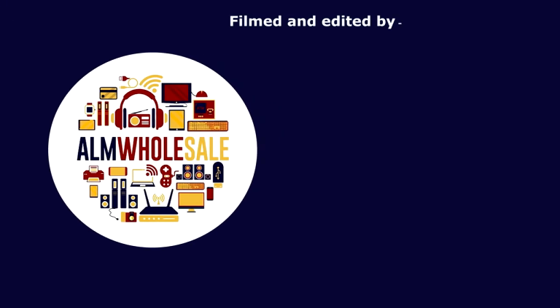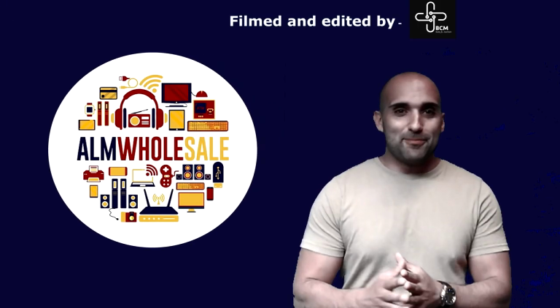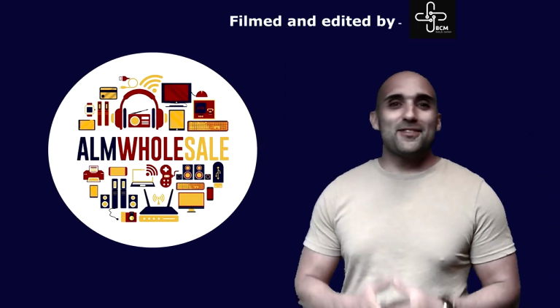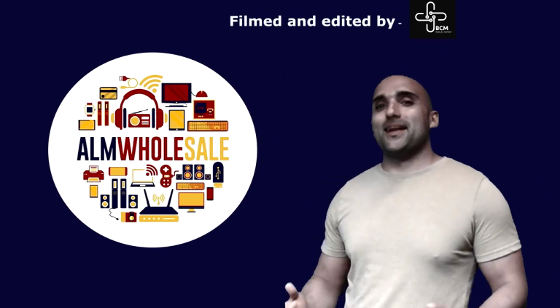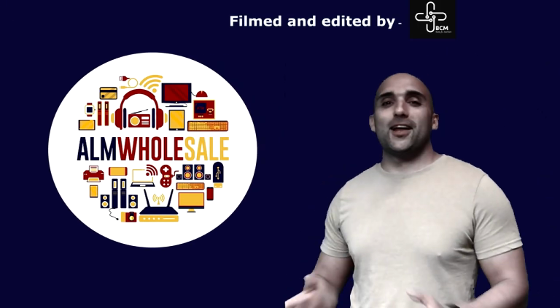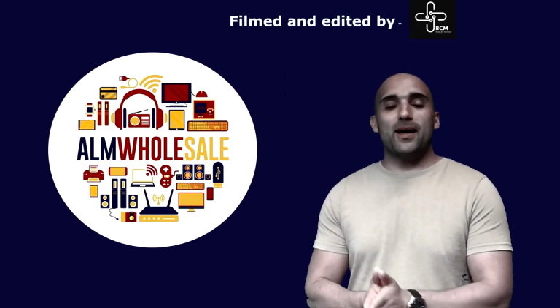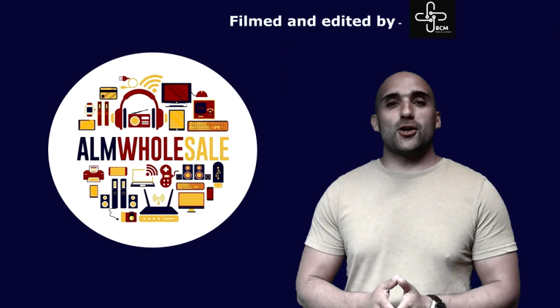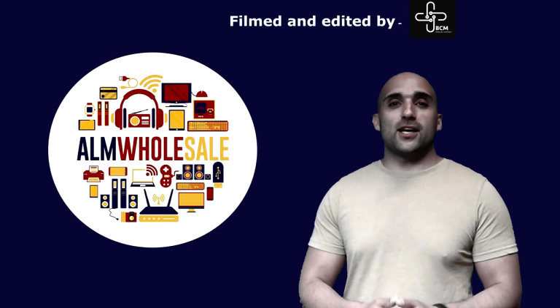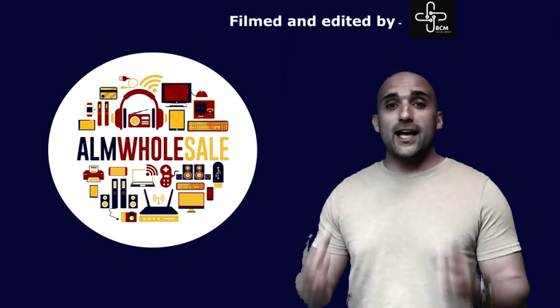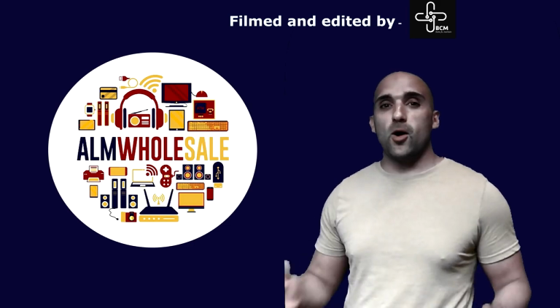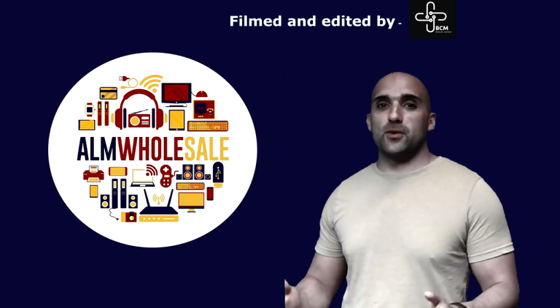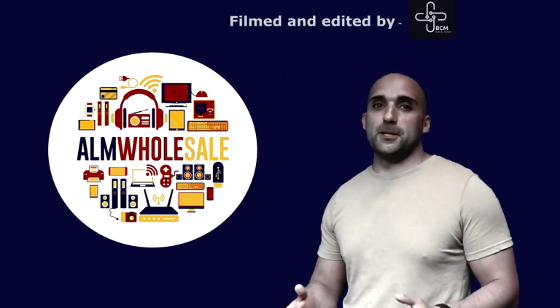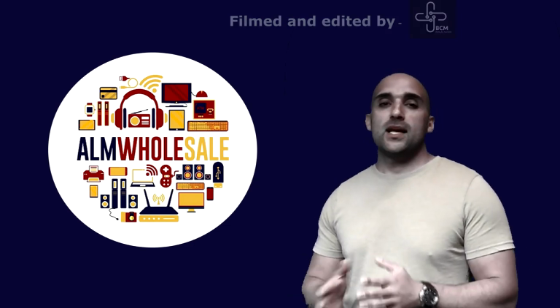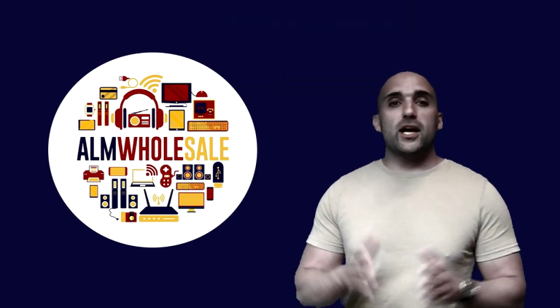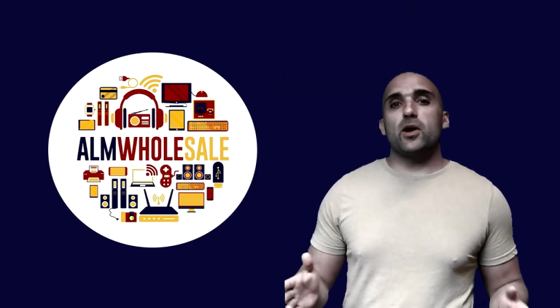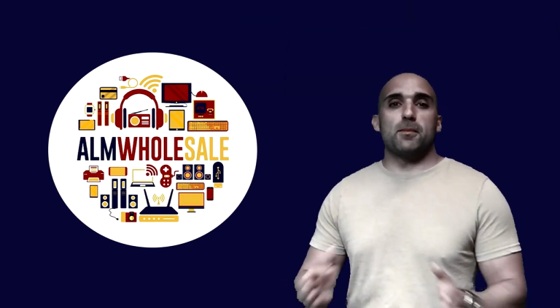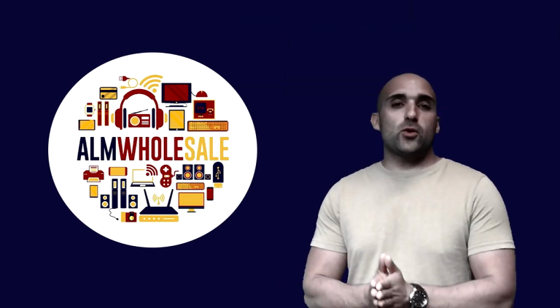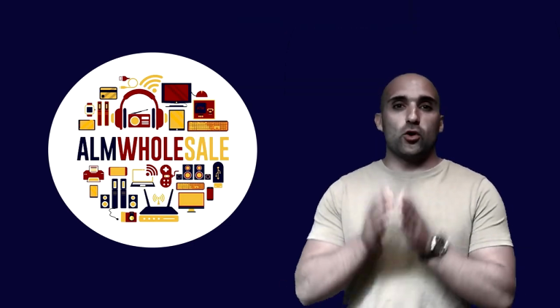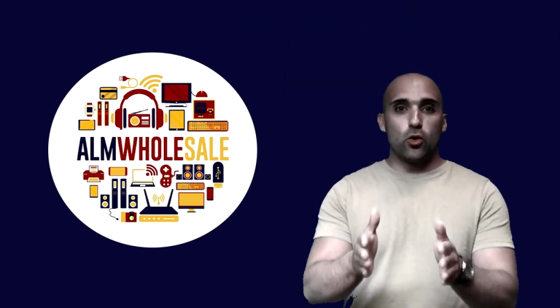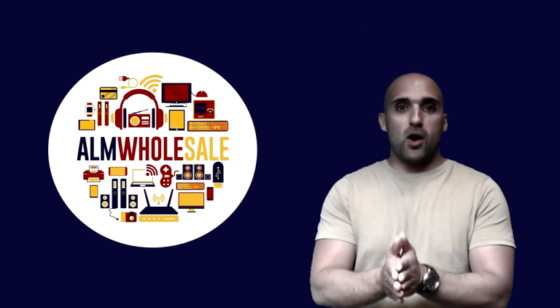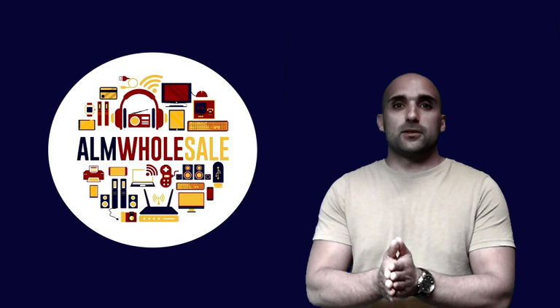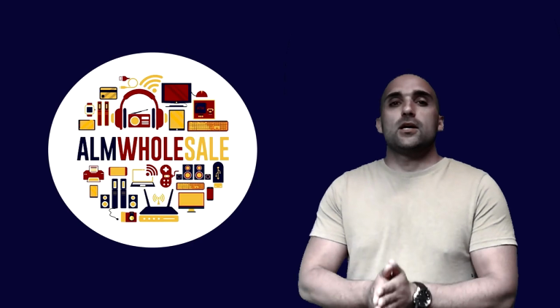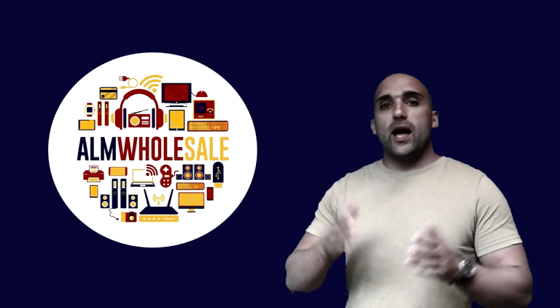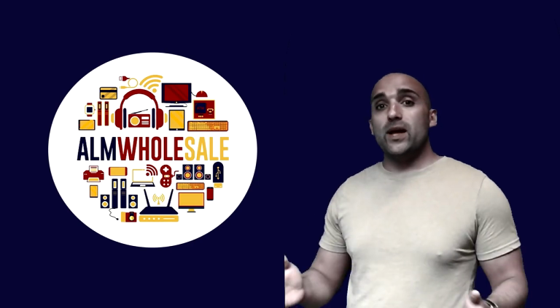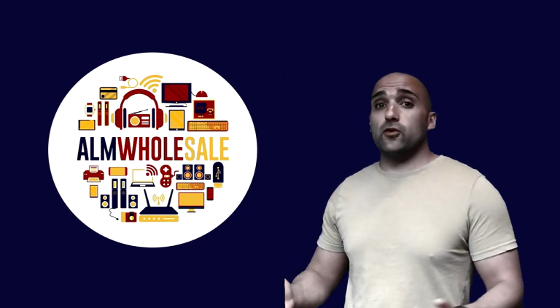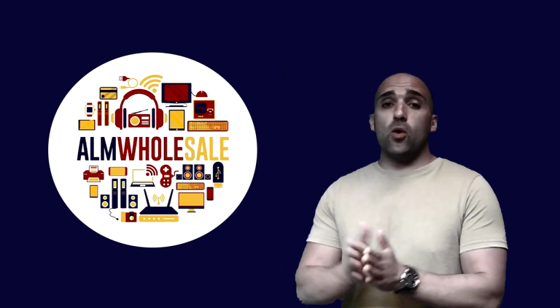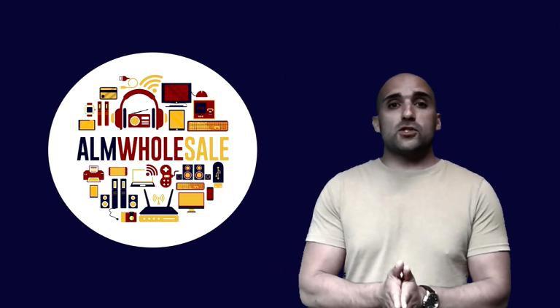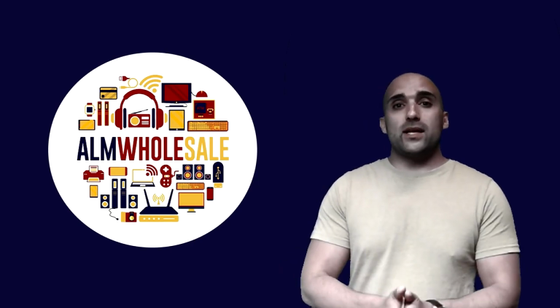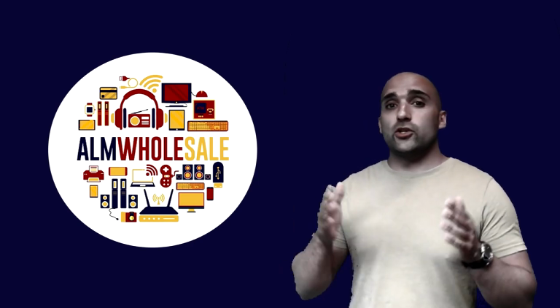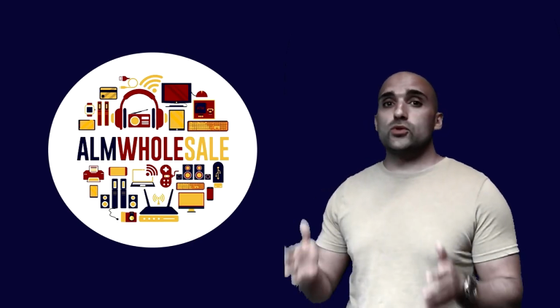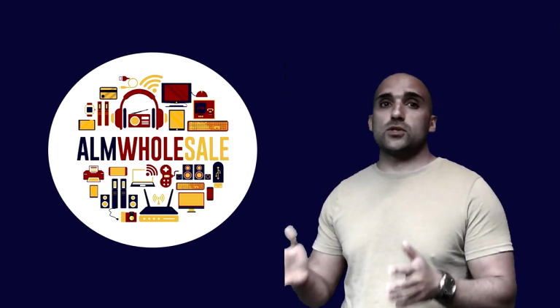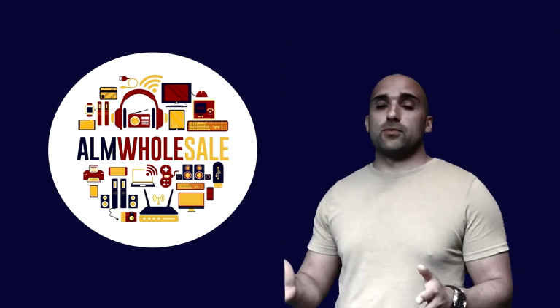Hi, my name is Sam Aliani and I'm the Managing Director at A&M Wholesale Ltd. Today I'm going to be answering the main question on your mind: how are we different from all other suppliers selling used wholesale laptops?